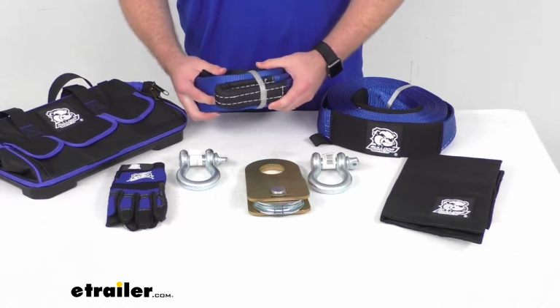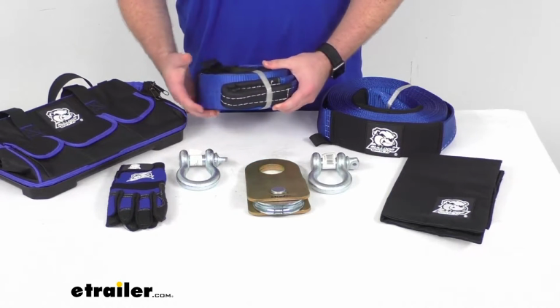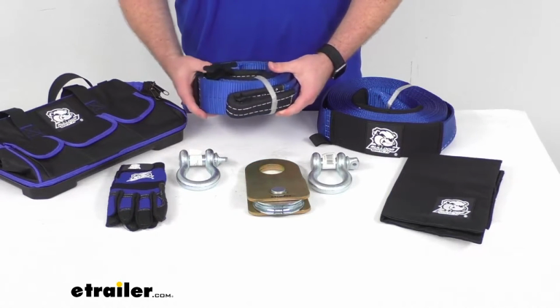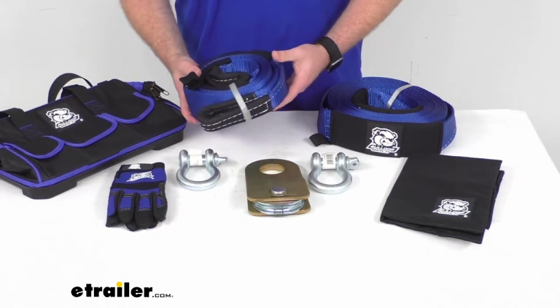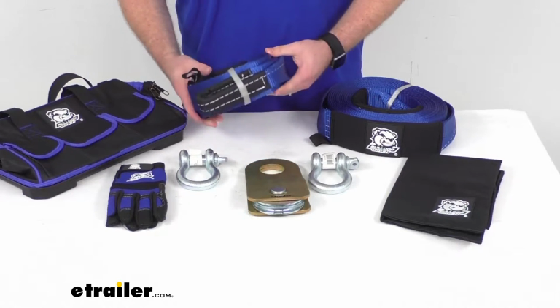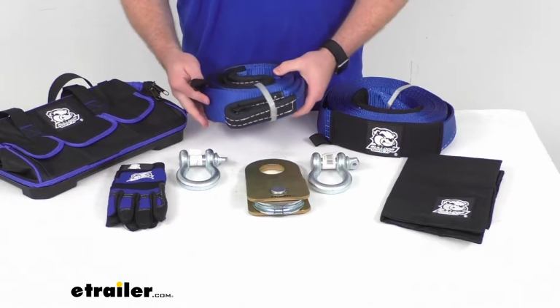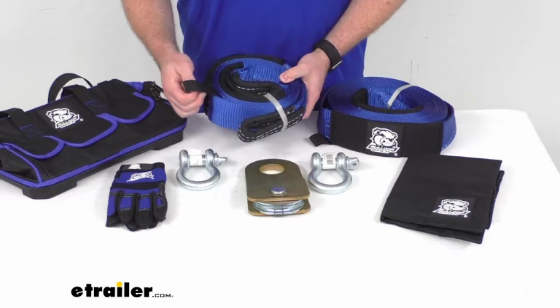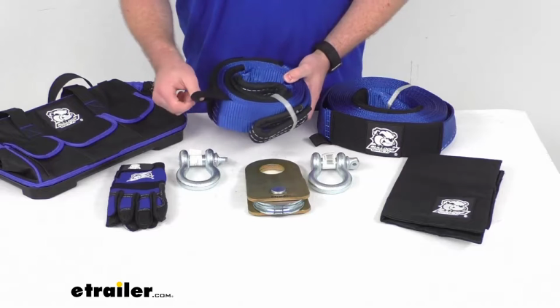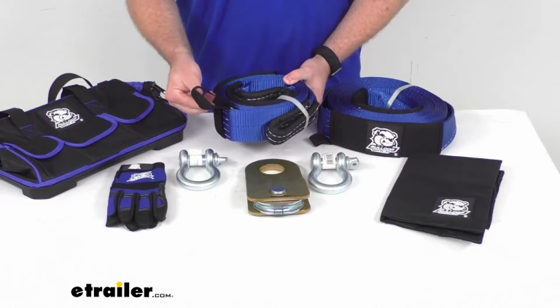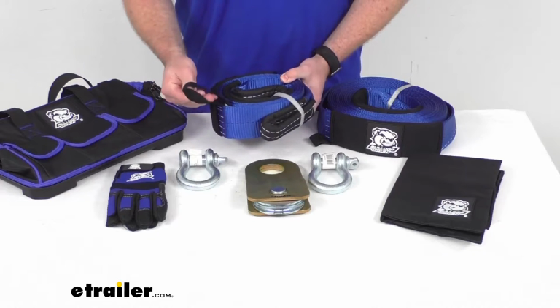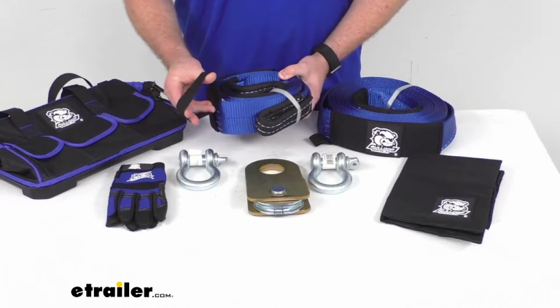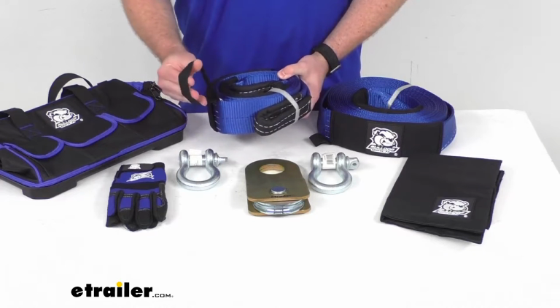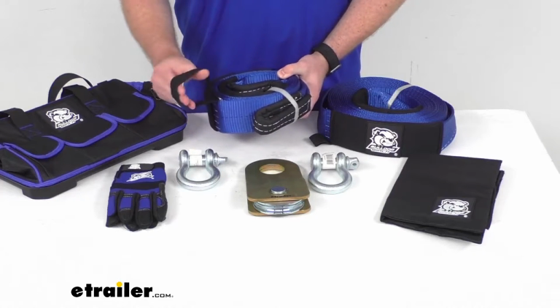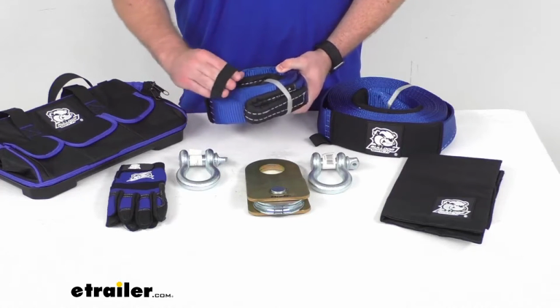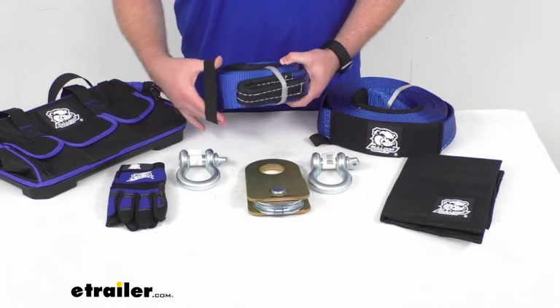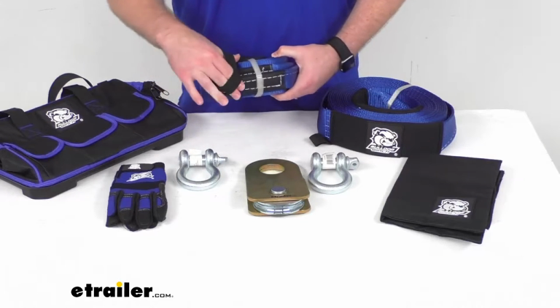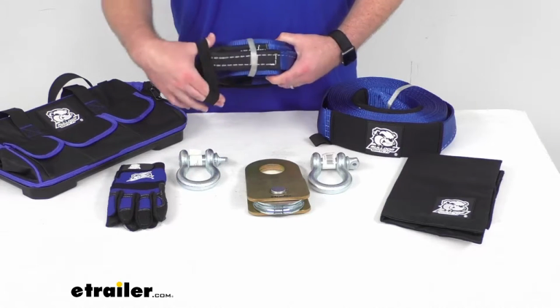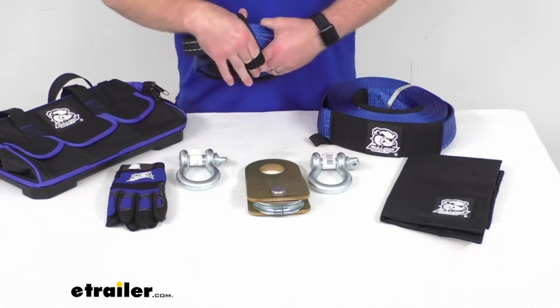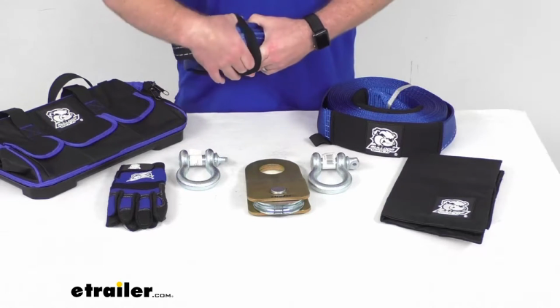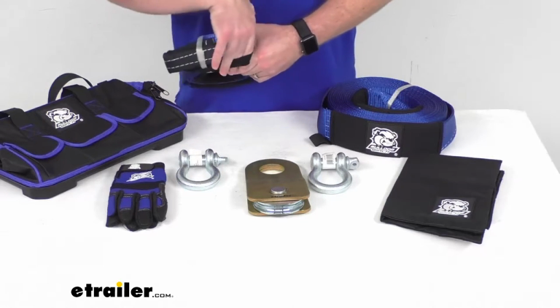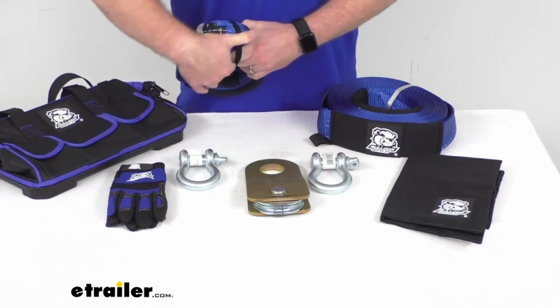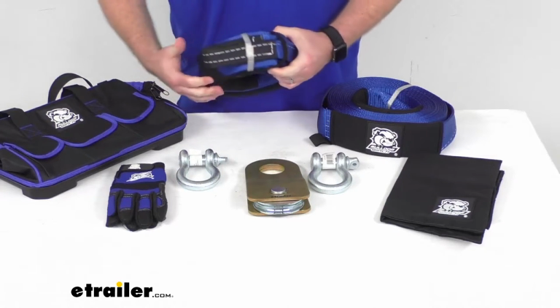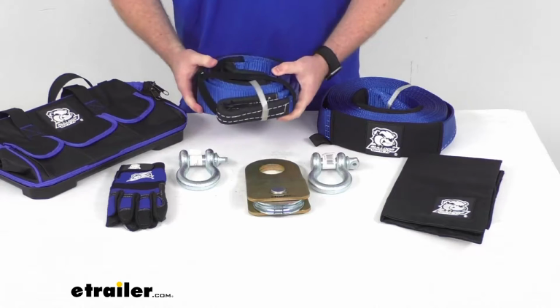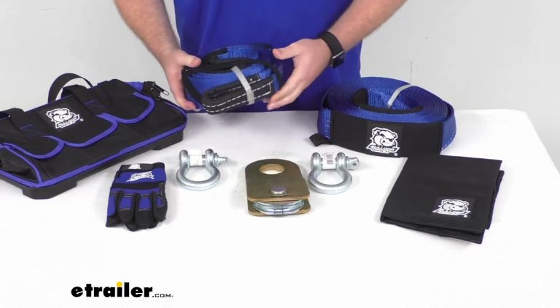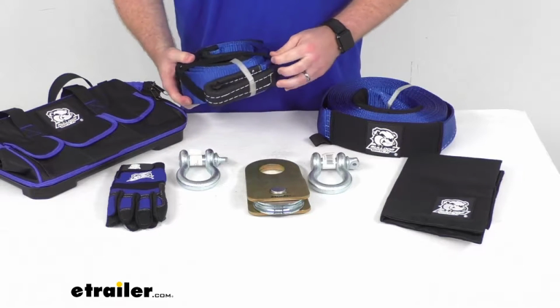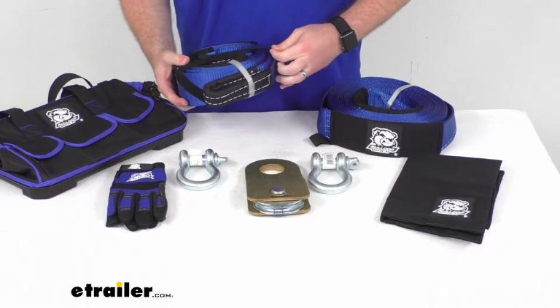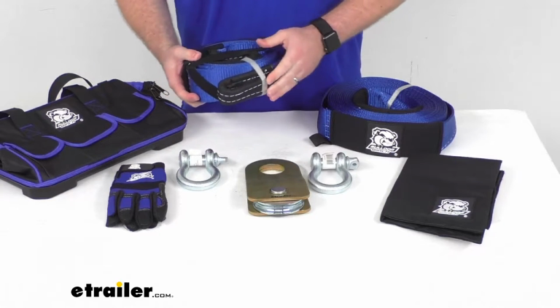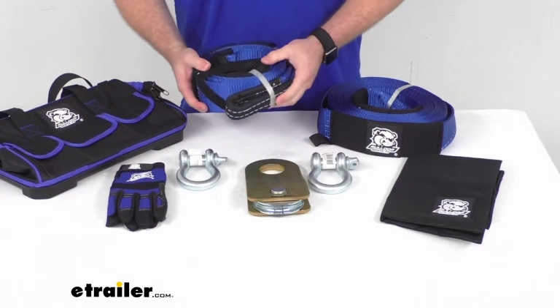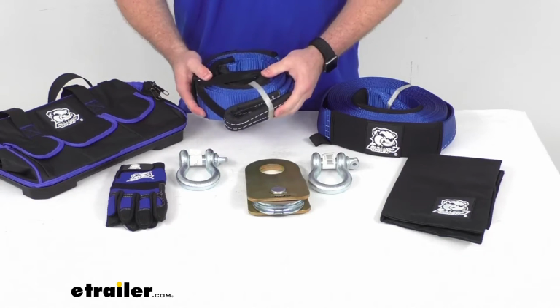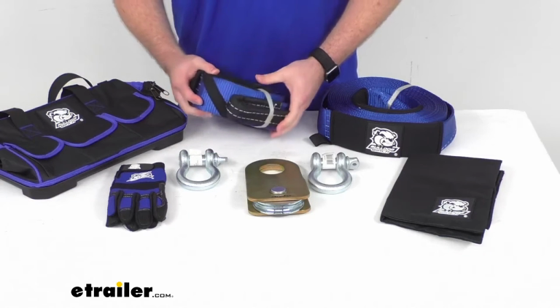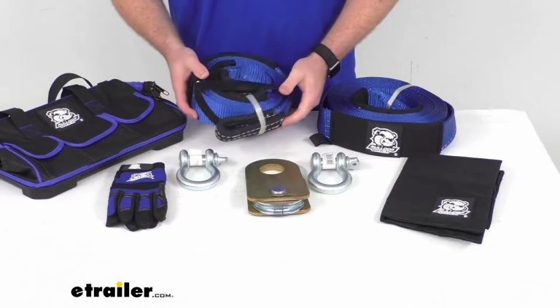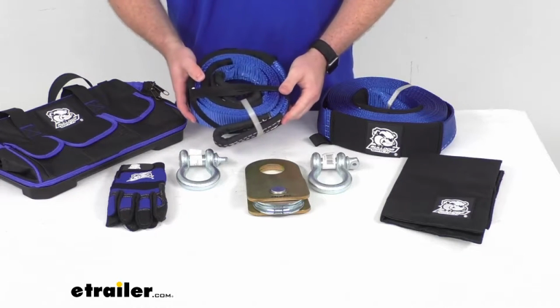We do also have a sewn-in tie cord here so we can easily store this — just wrap that around there so we don't have to worry about our strap coming loose.